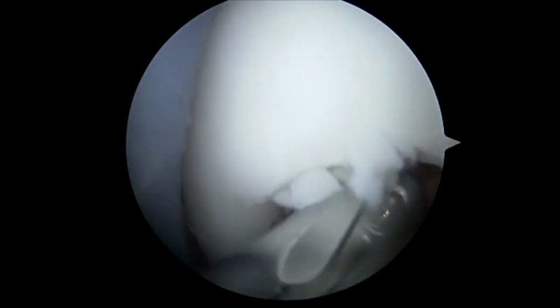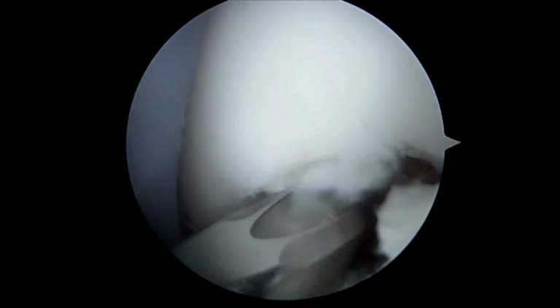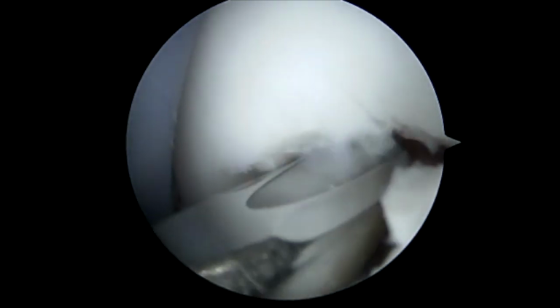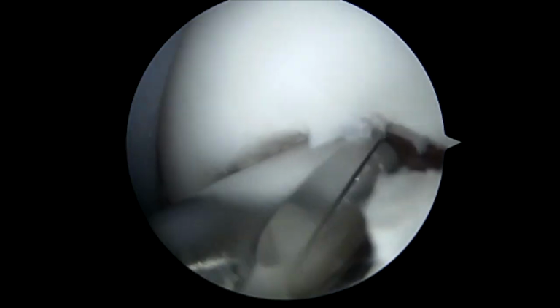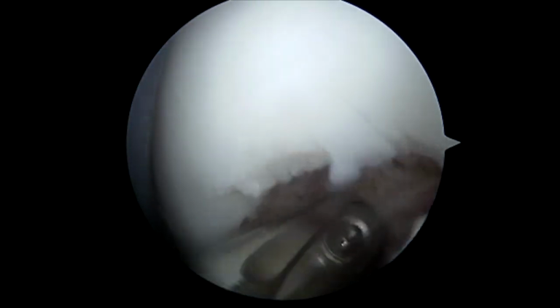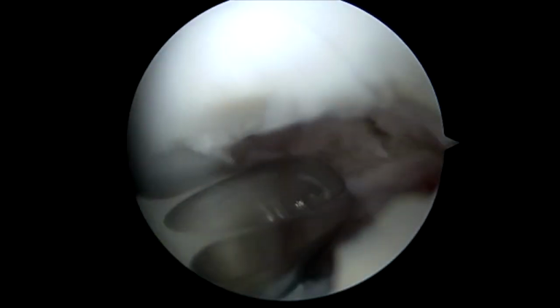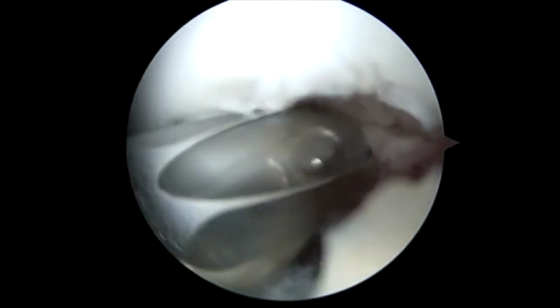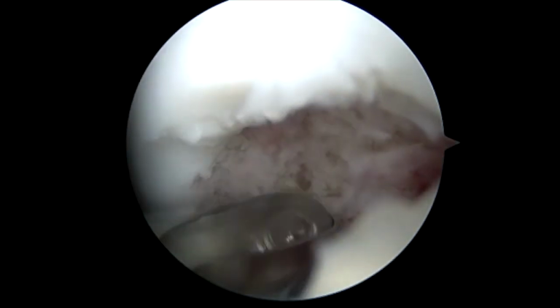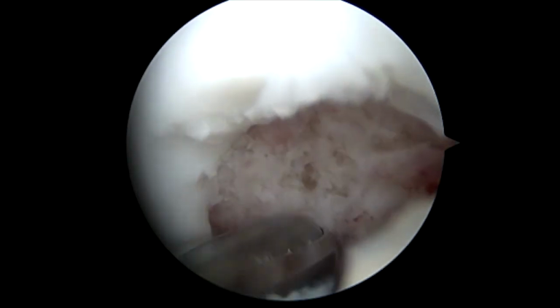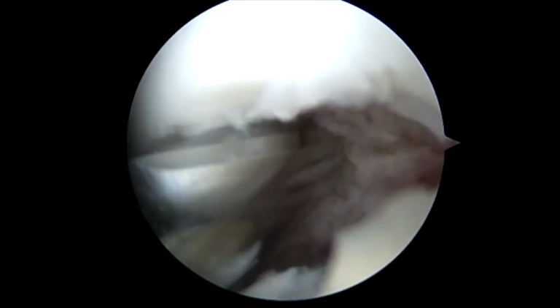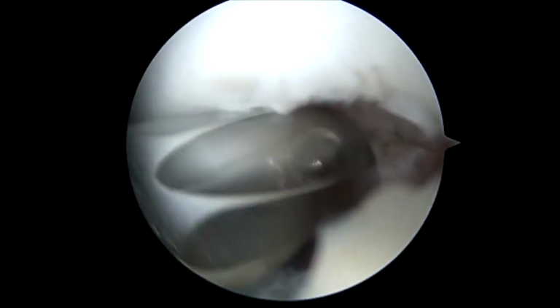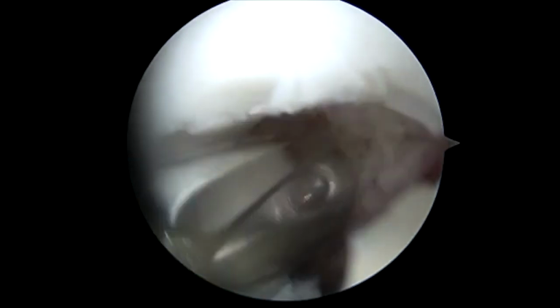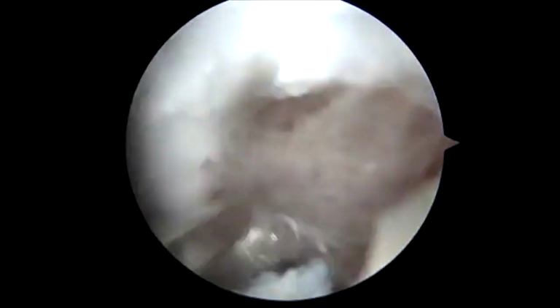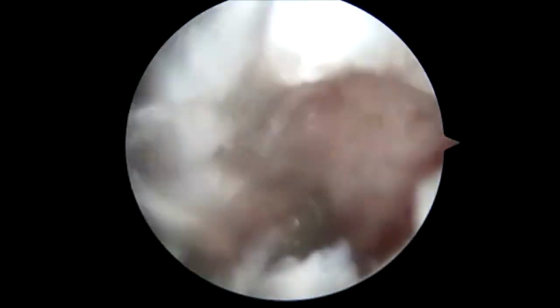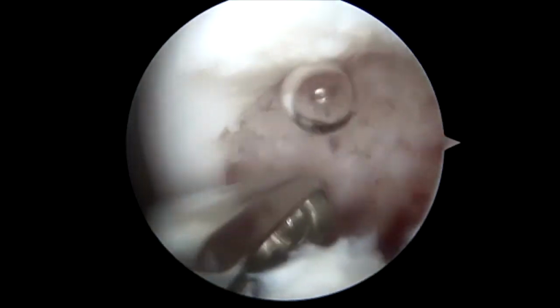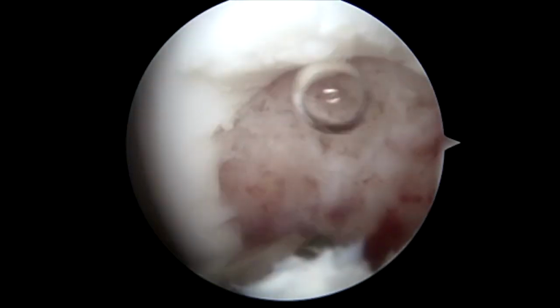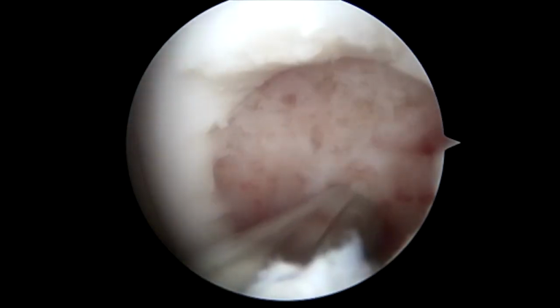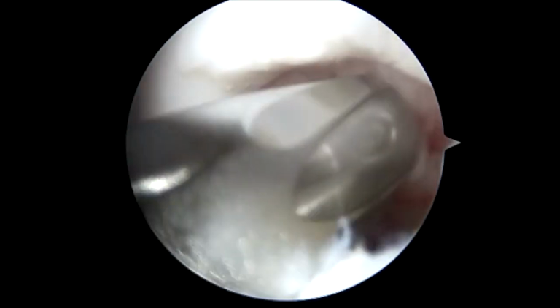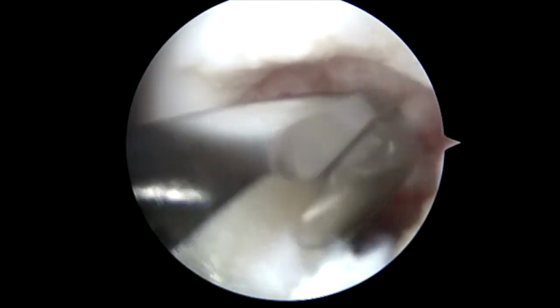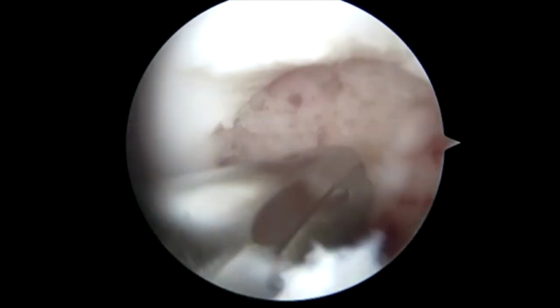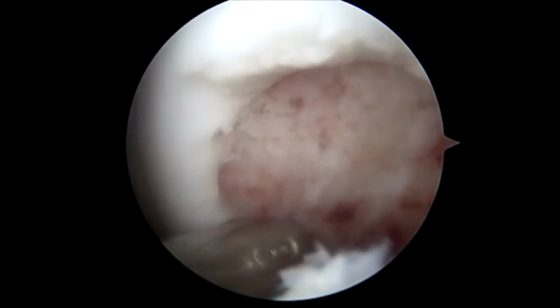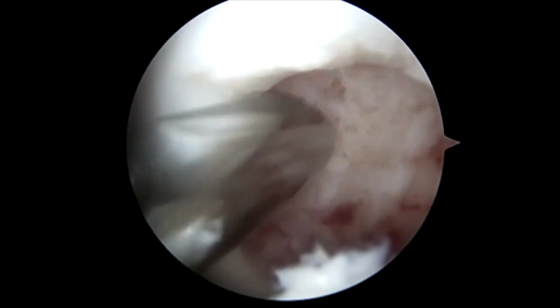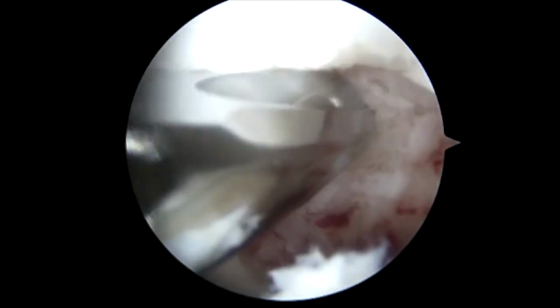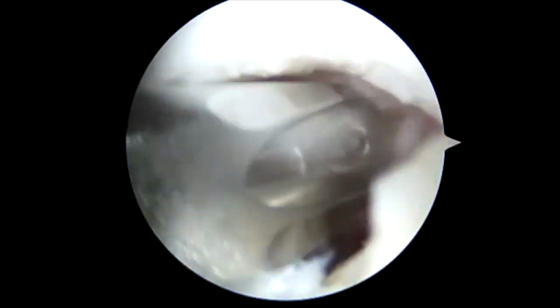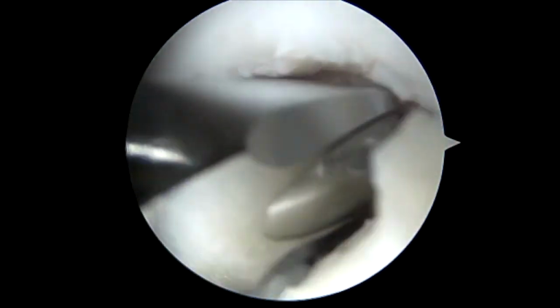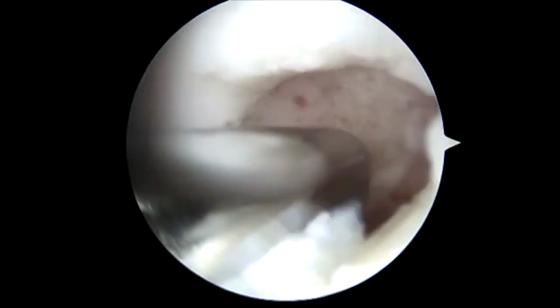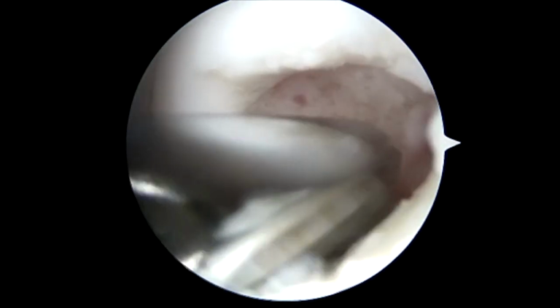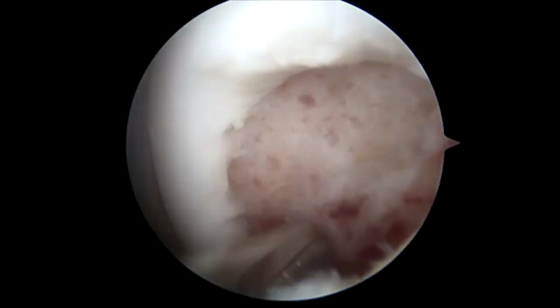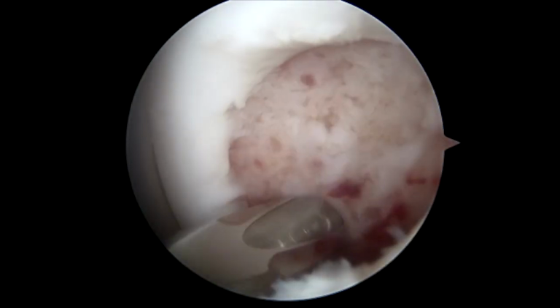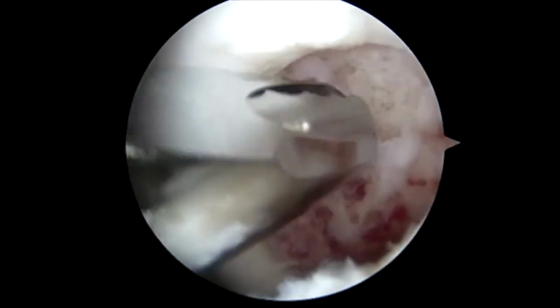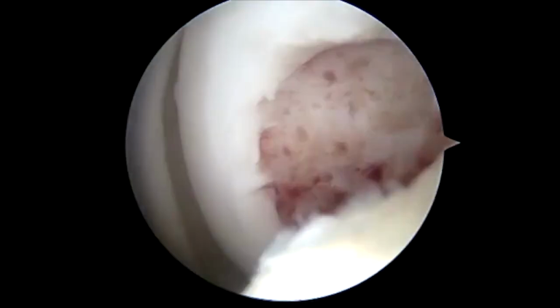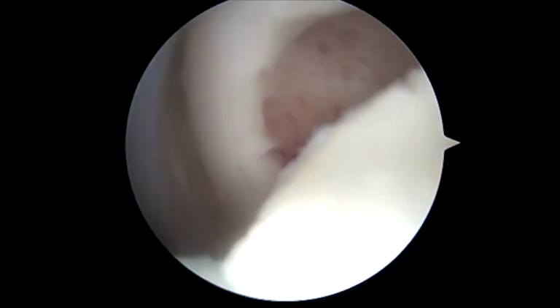You can see here, looking around the corner, the sclerotic area — essentially a non-union at the site. We initially debride with the shaver throughout the rim to allow for excellent circumferential compression.